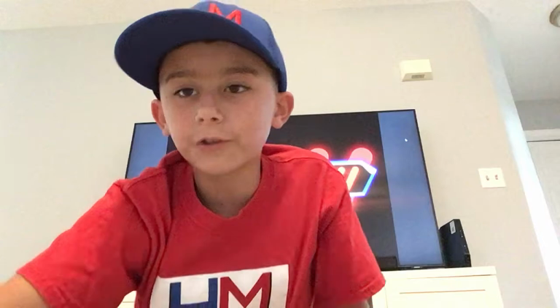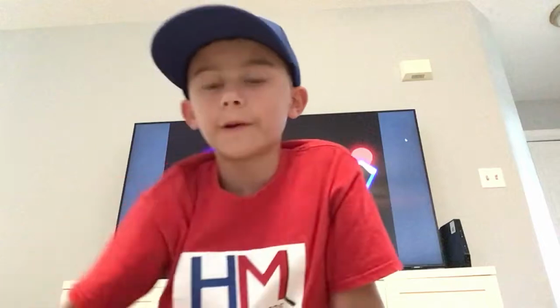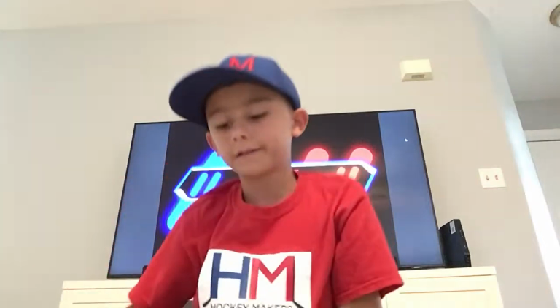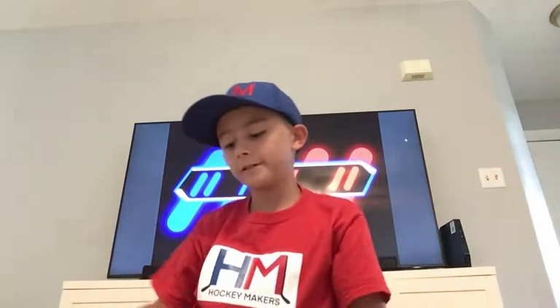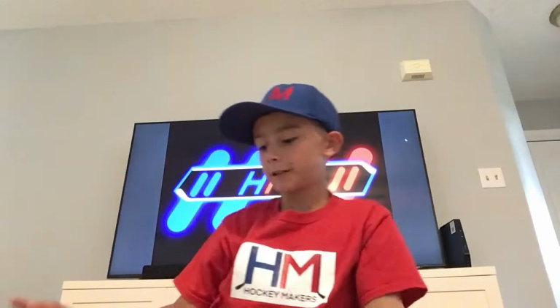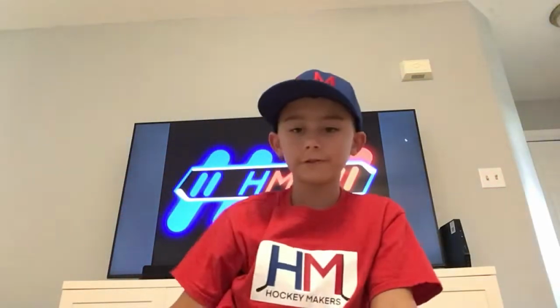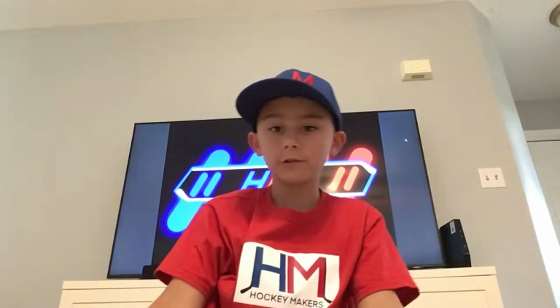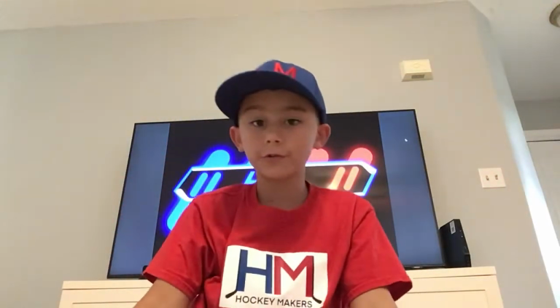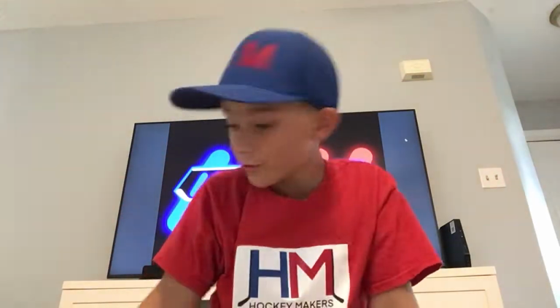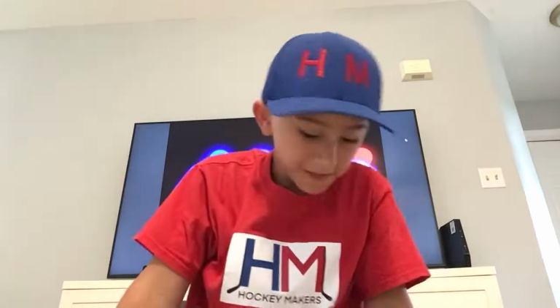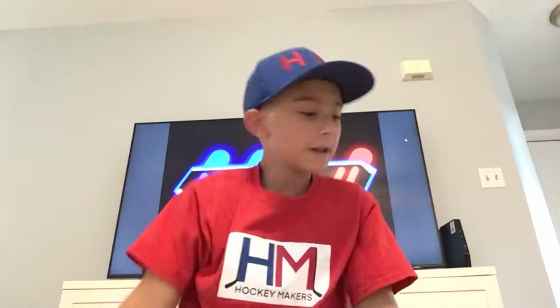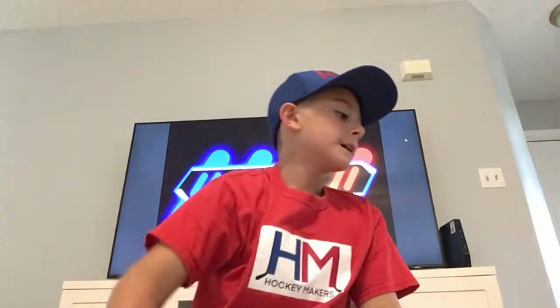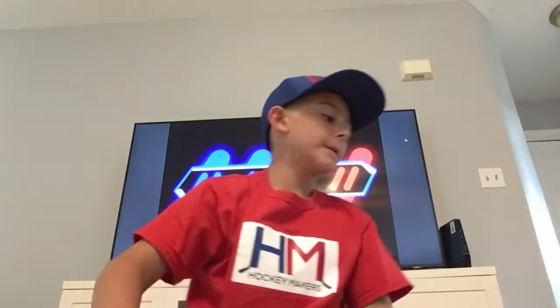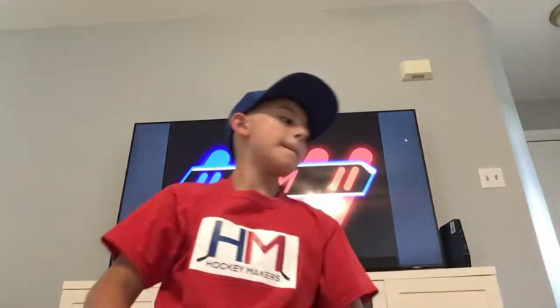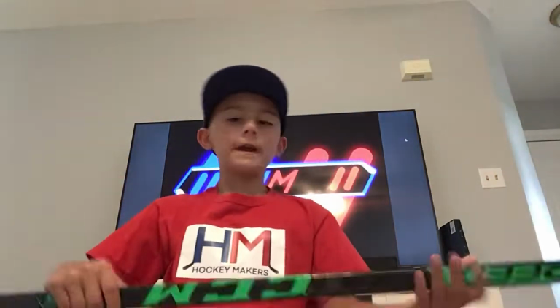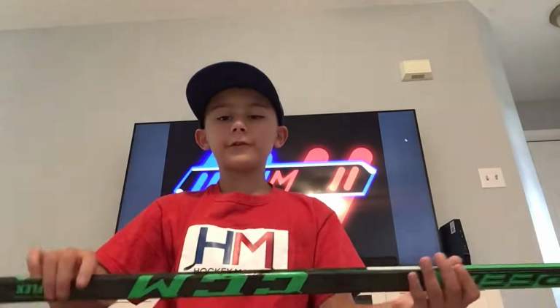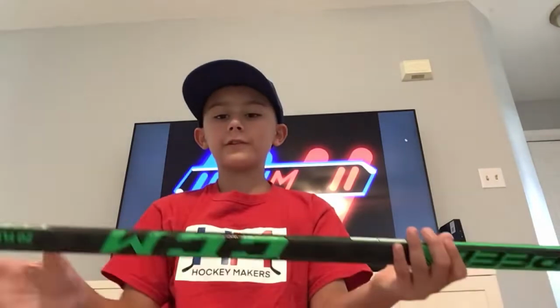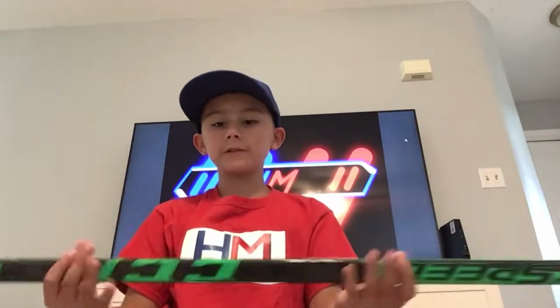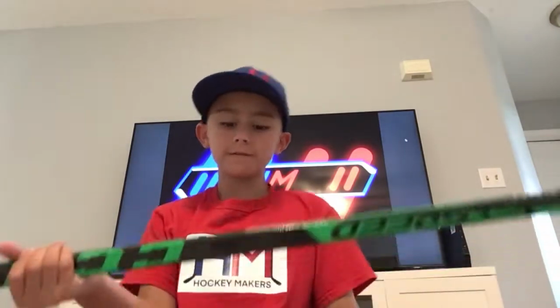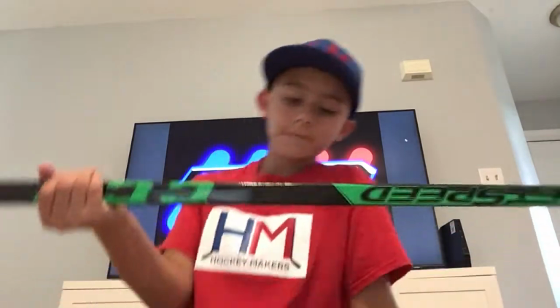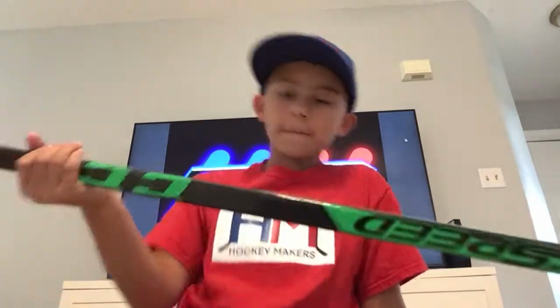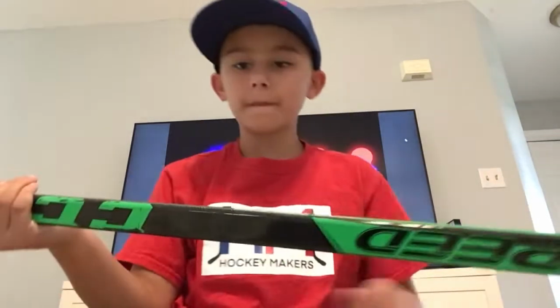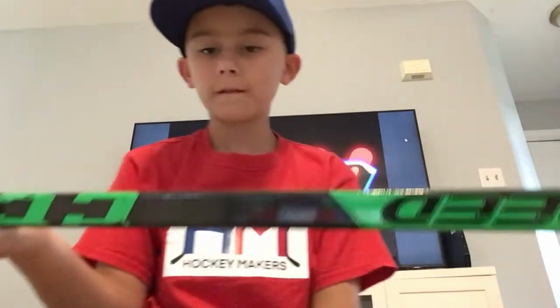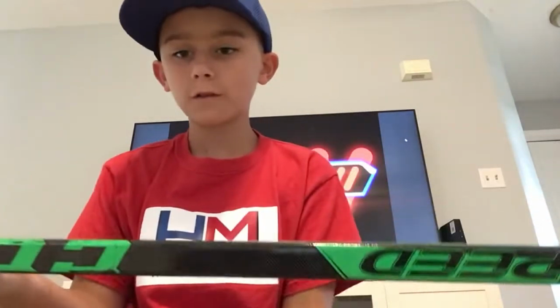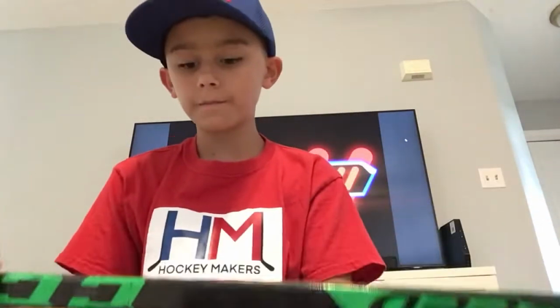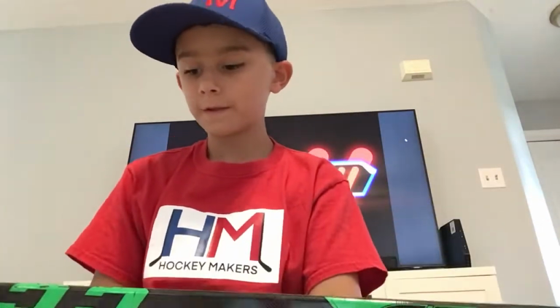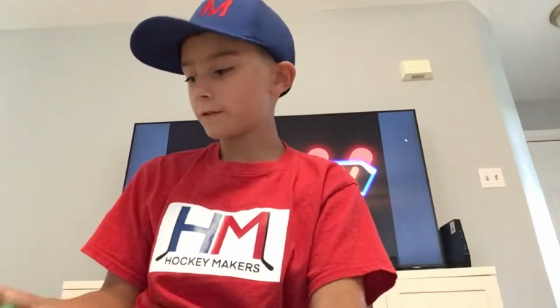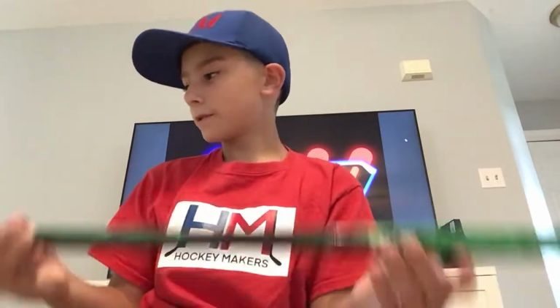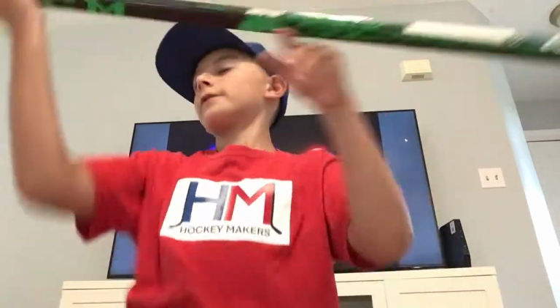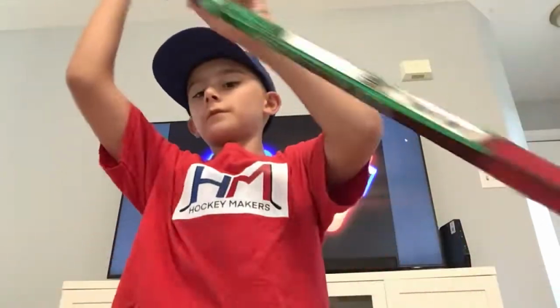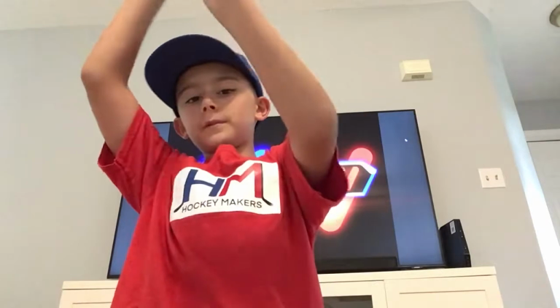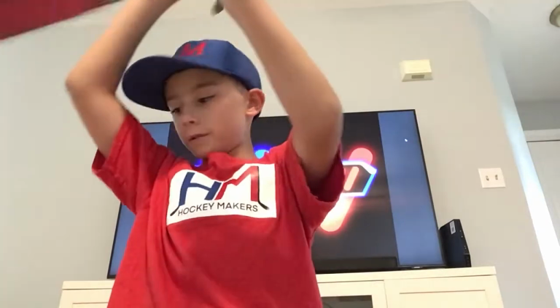All right, so we're back. I can't really find a spot to do this, but now let's look at this stick right here. Let's look at these sticks come together.